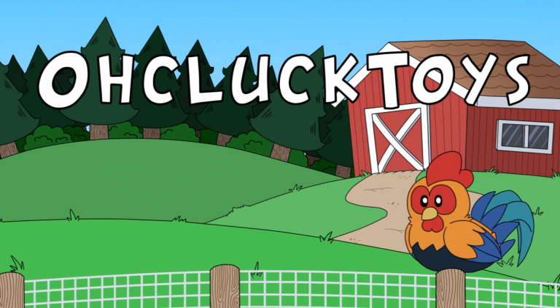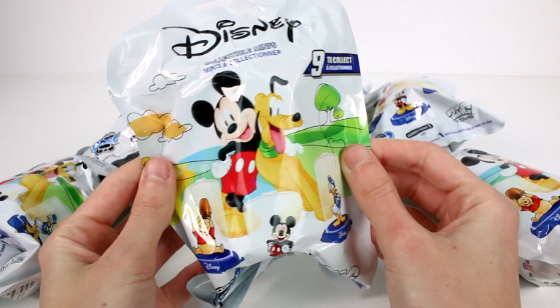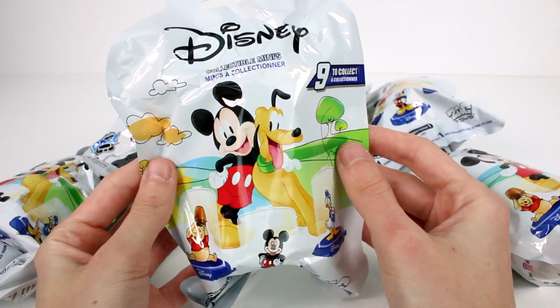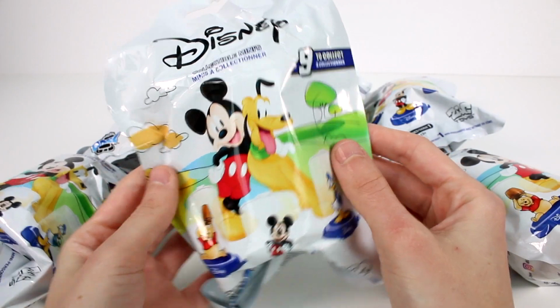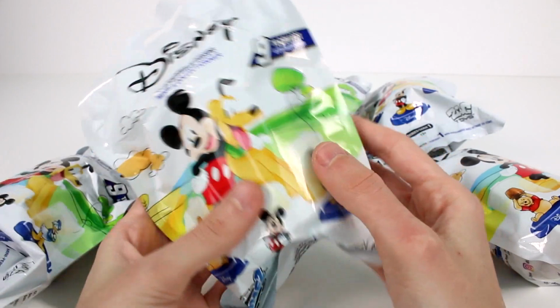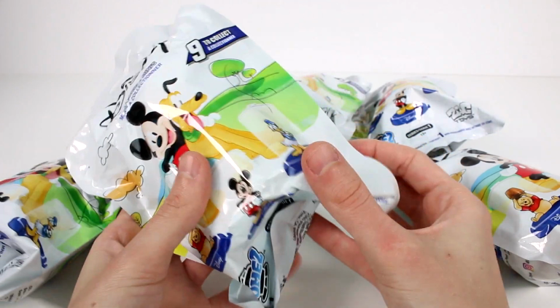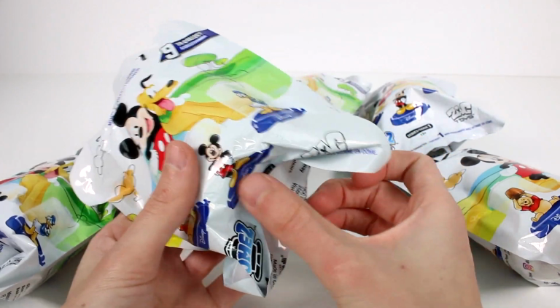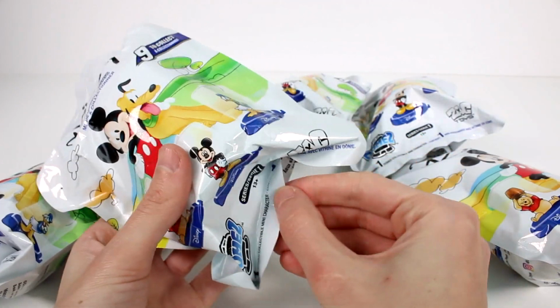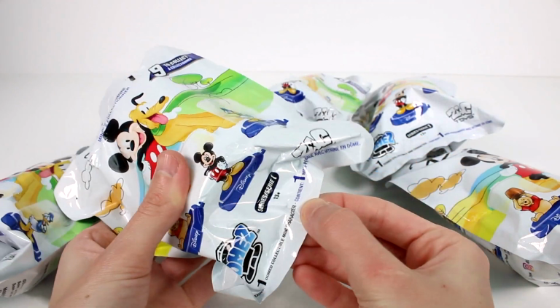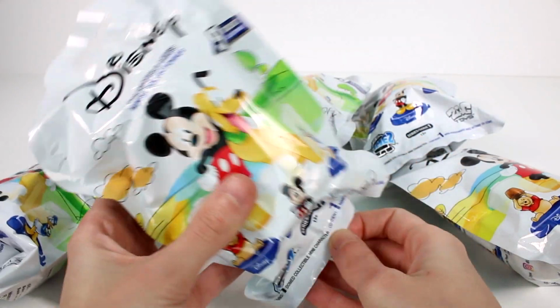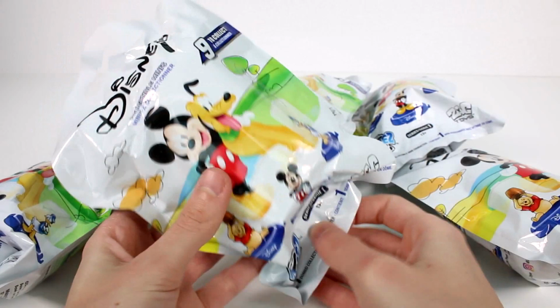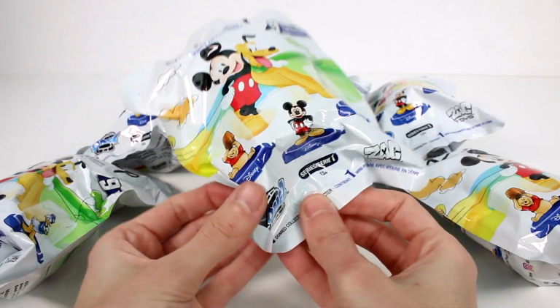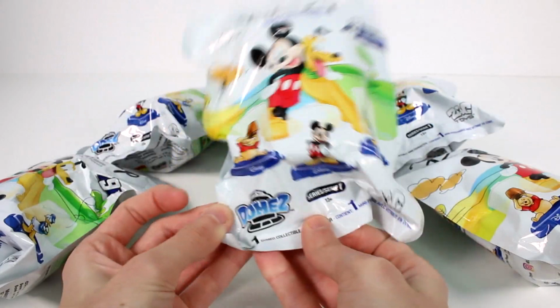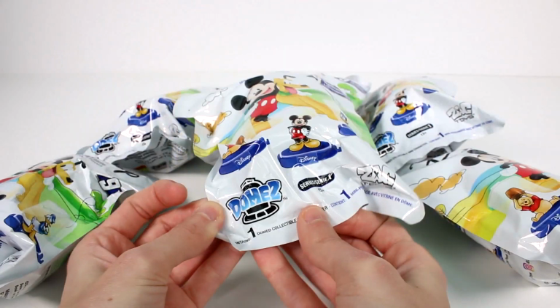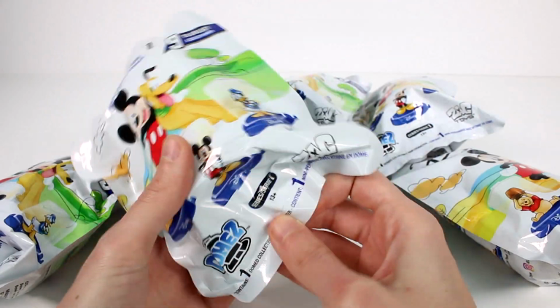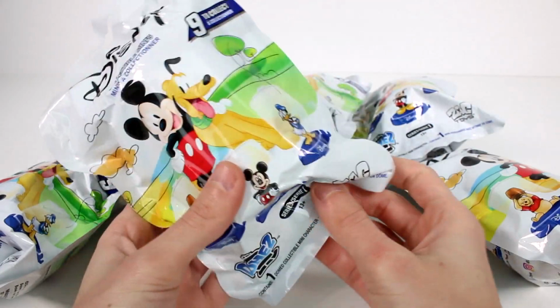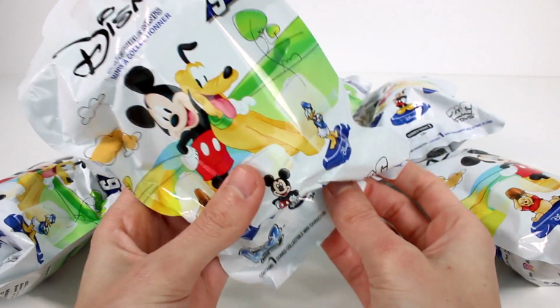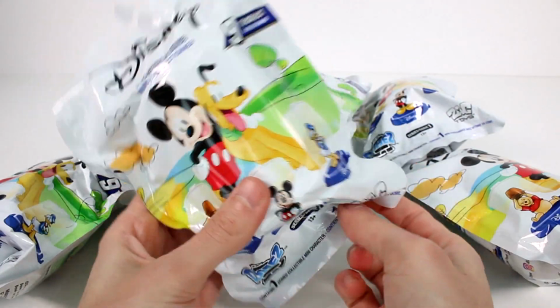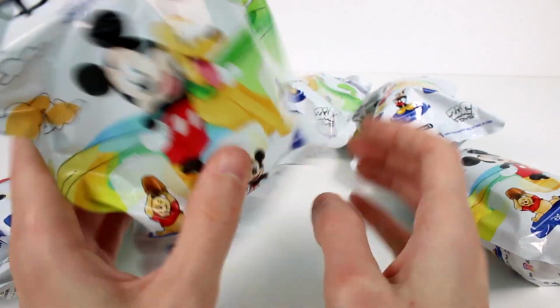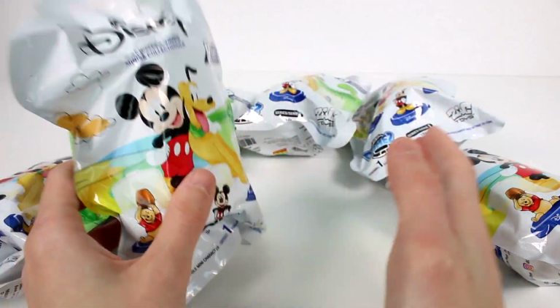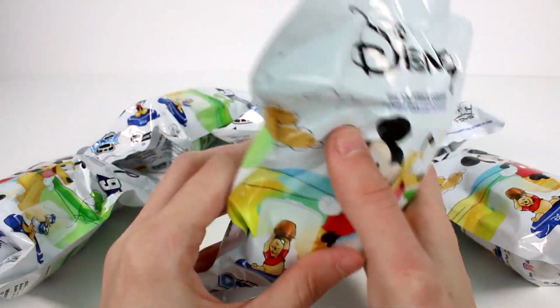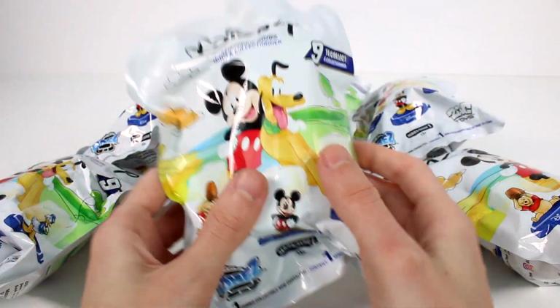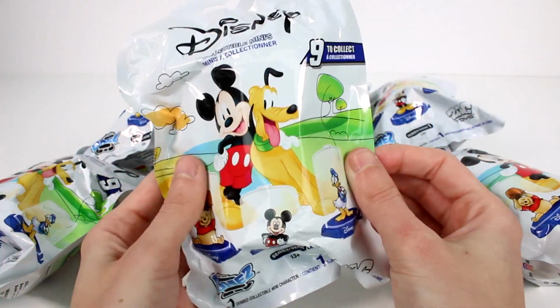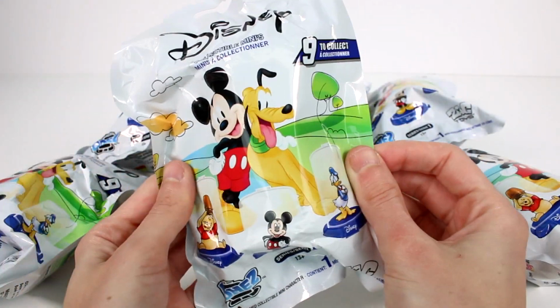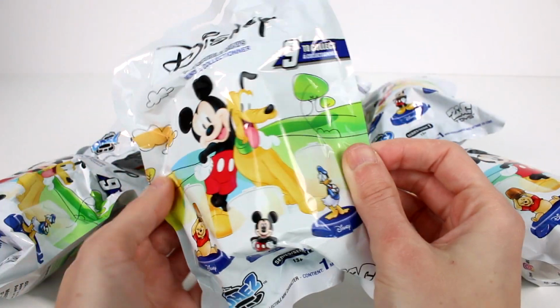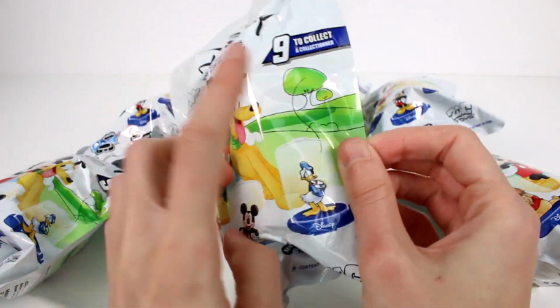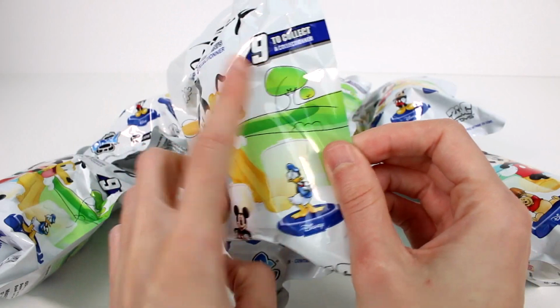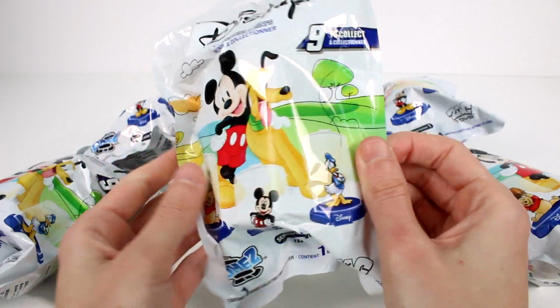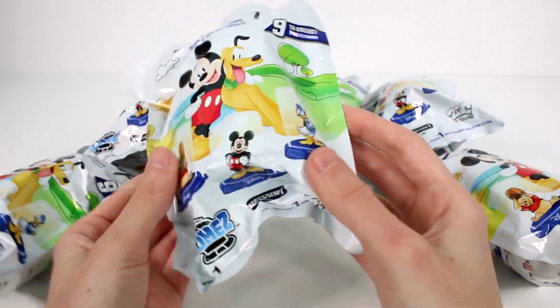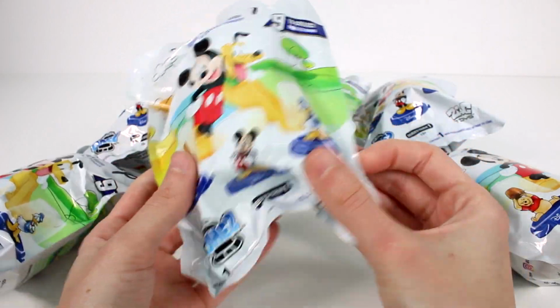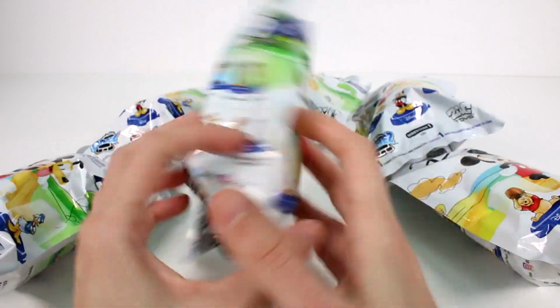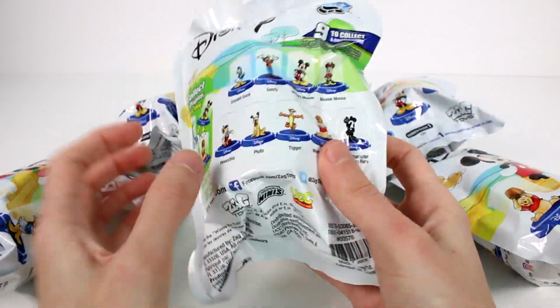Hi everyone, it's Tiffany. I am here with the Disney Dome Series 1. I have six of them to open up to you guys today. There are nine to collect total.